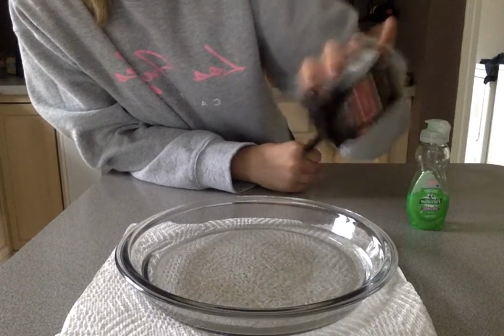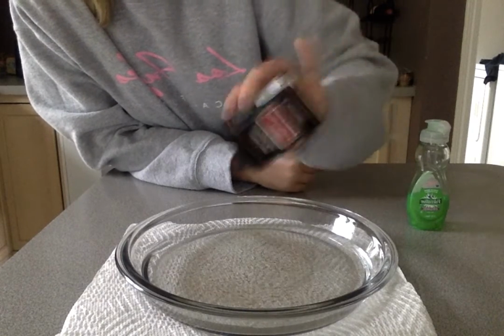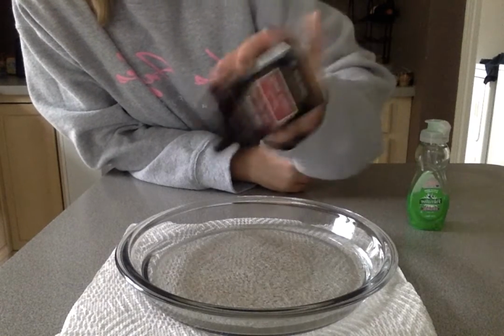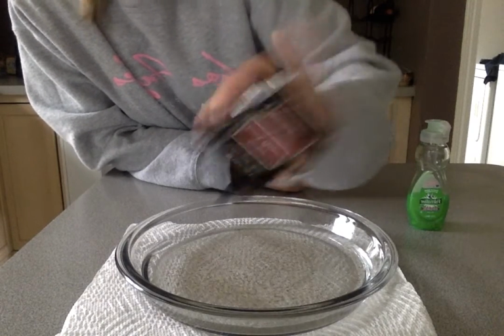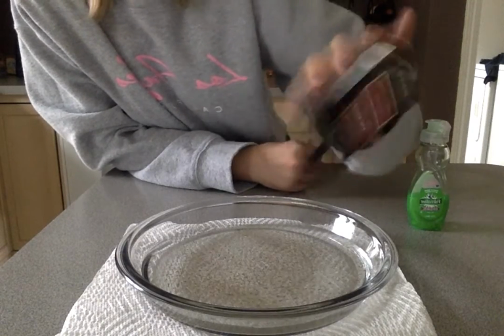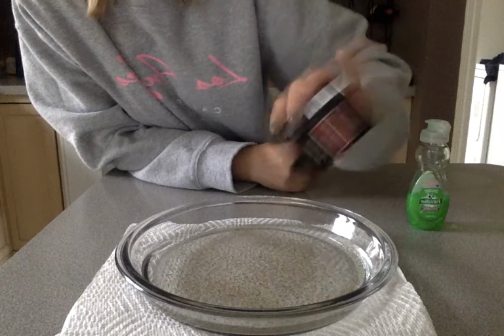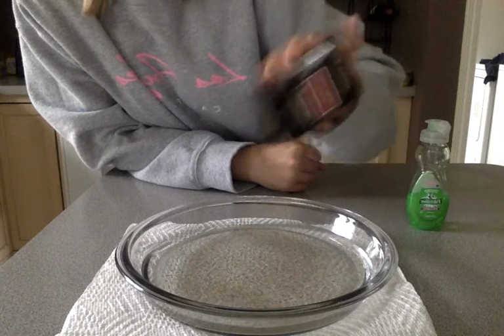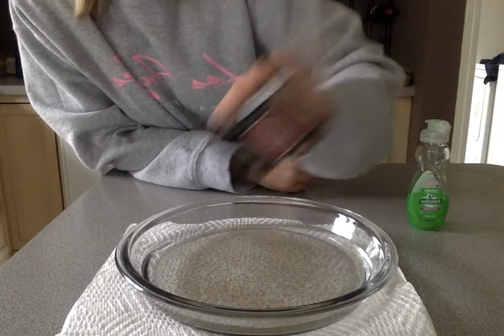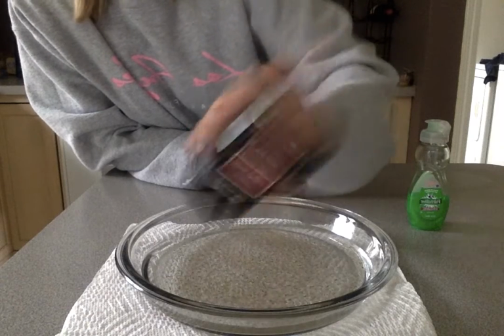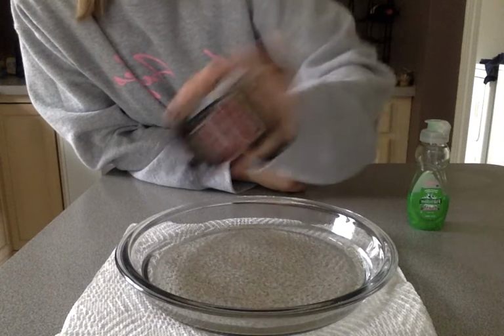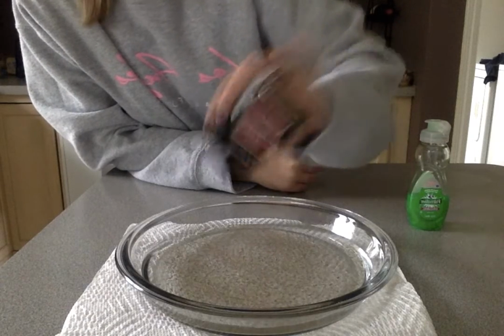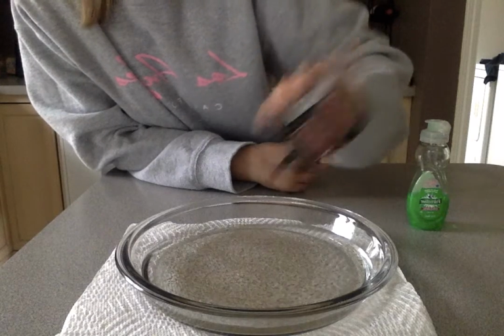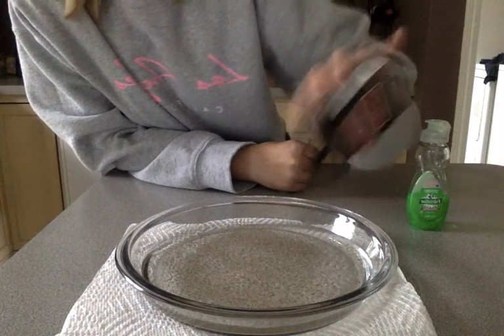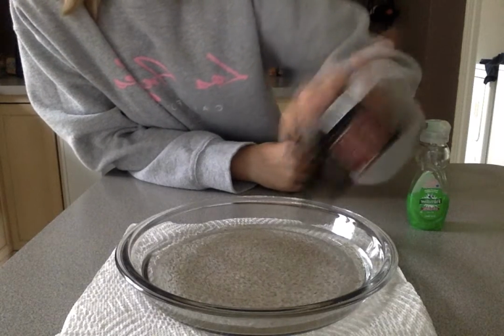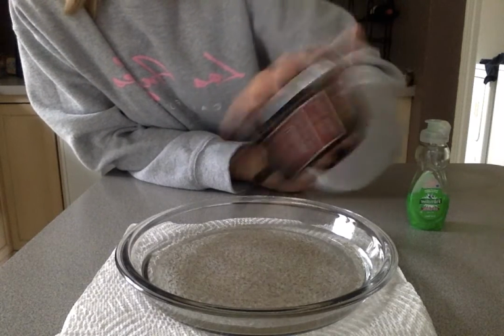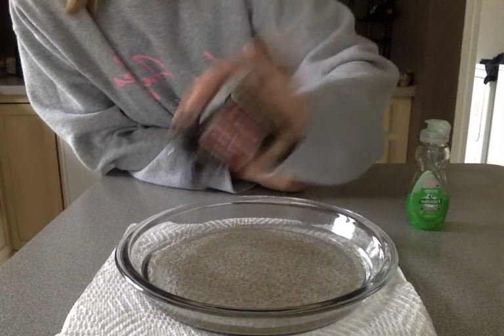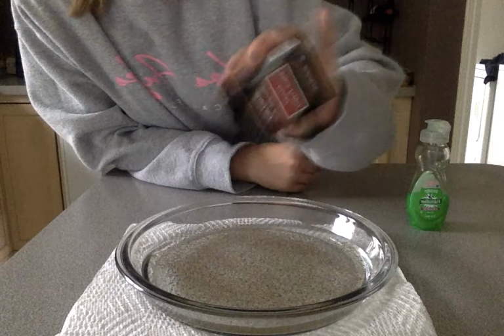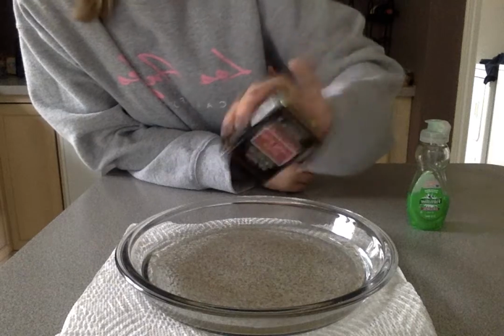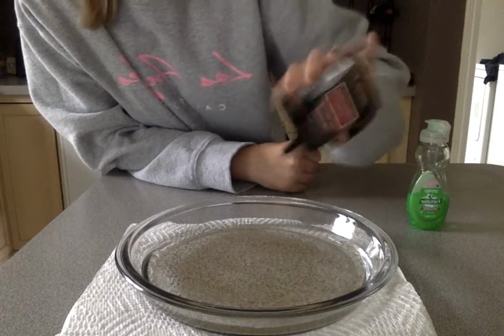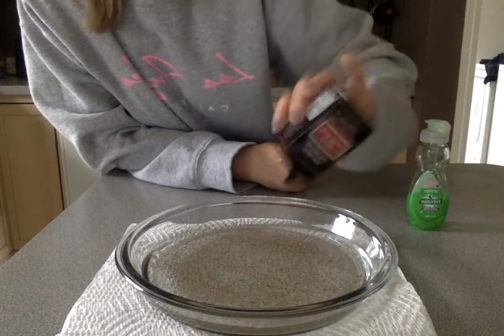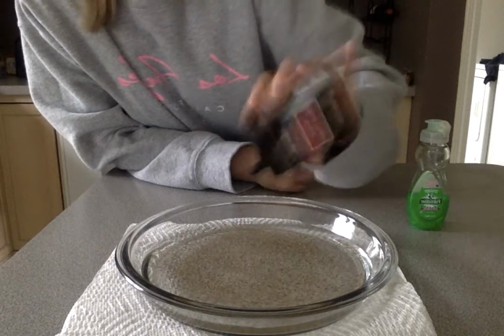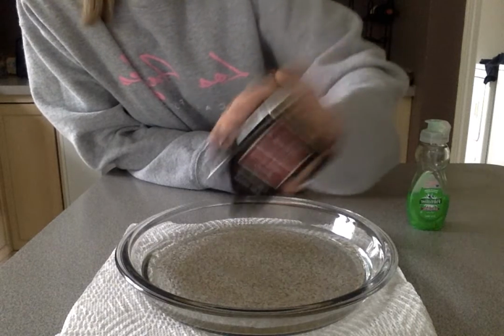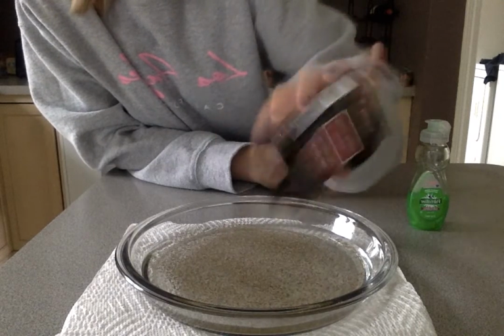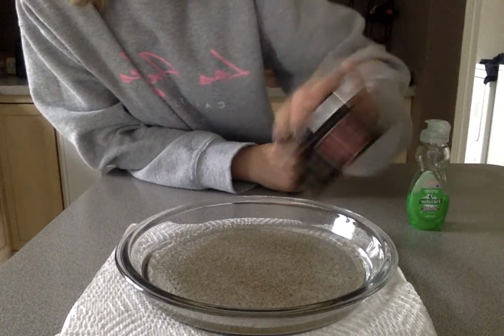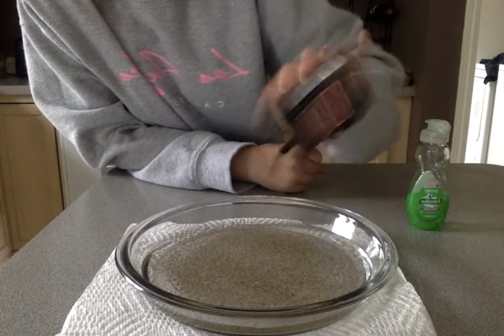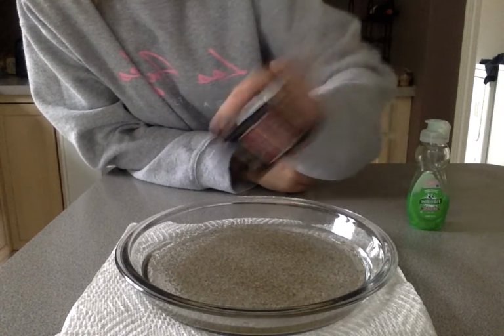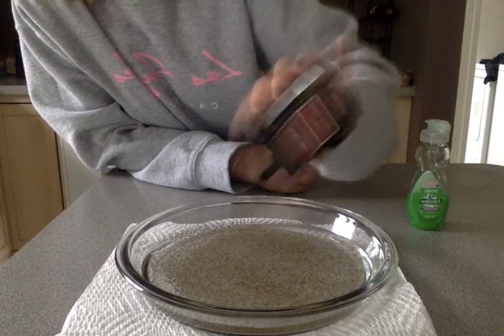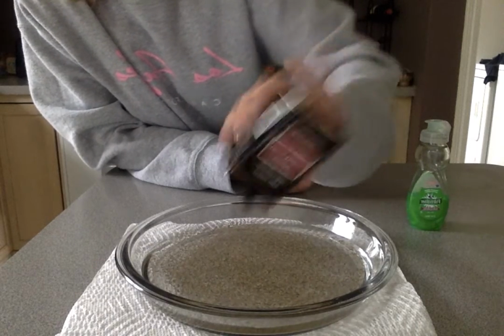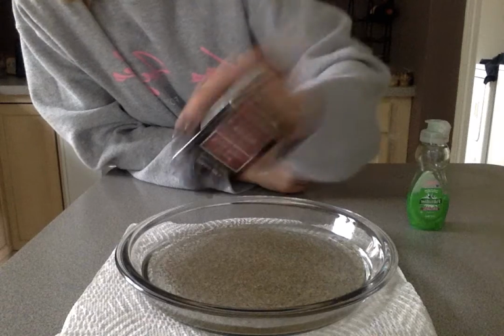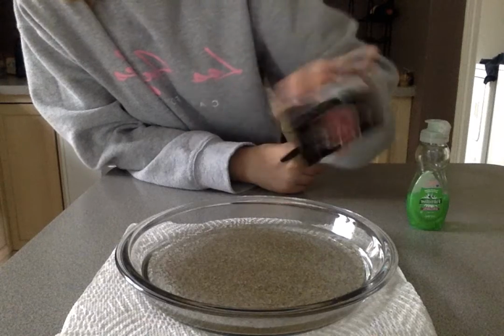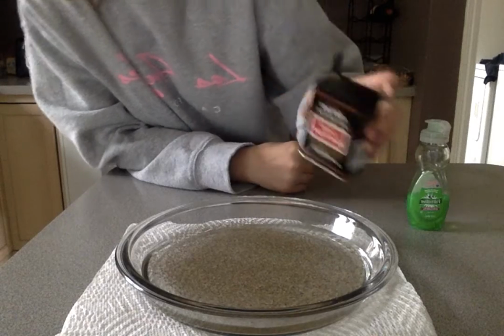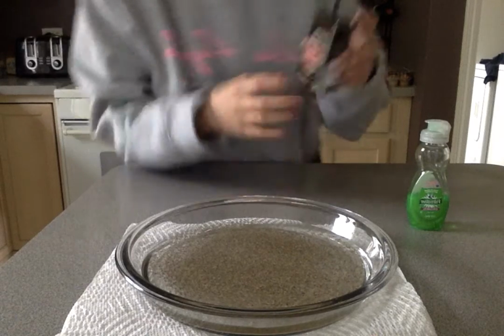So I am putting a lot of pepper into my water, and the only reason why I'm doing that is so you guys can see it on camera. When you do this at home you're only going to need a couple shakes of it. All righty, that's good.